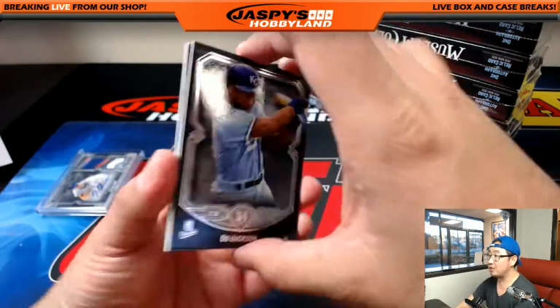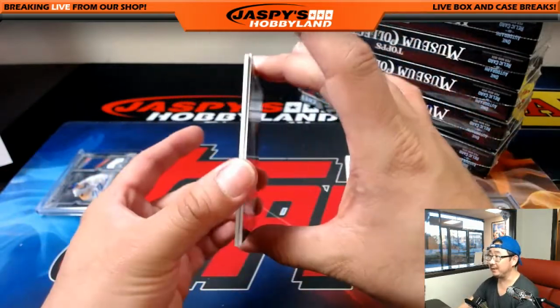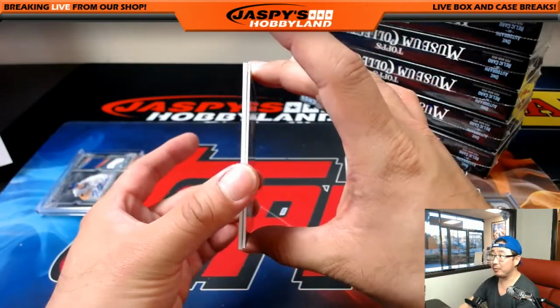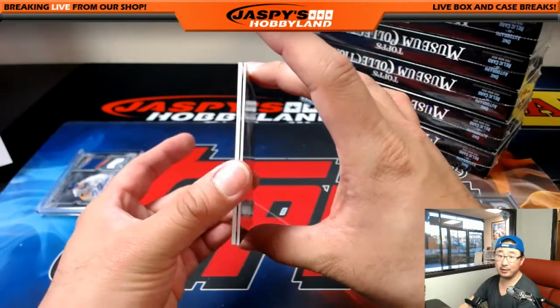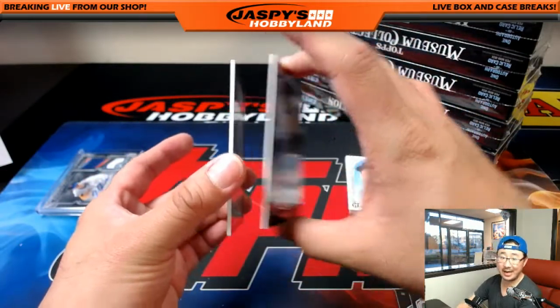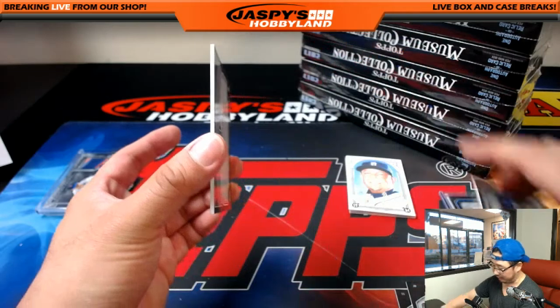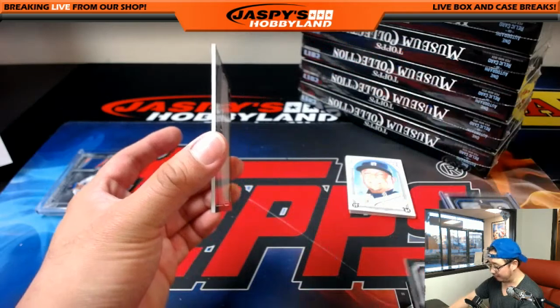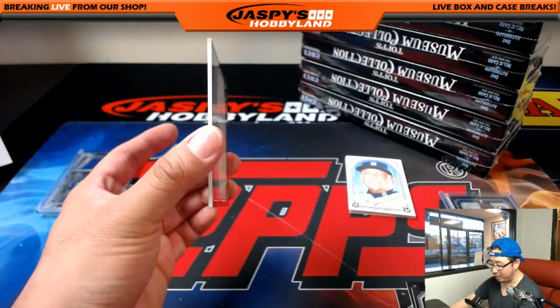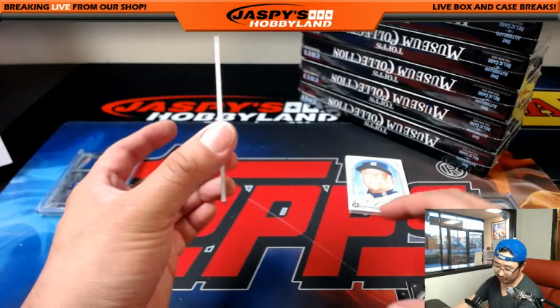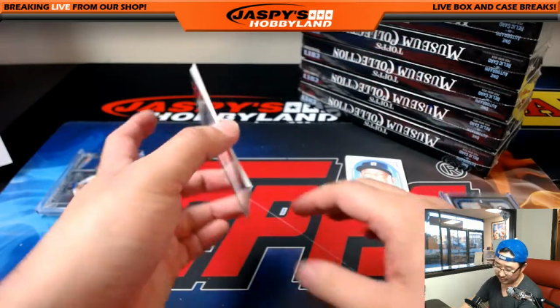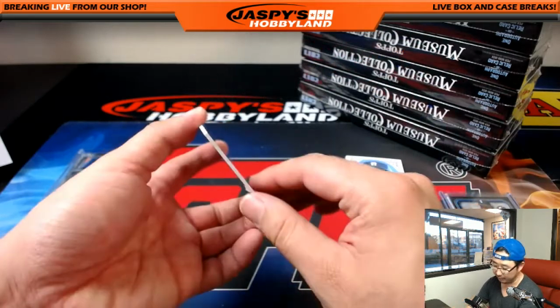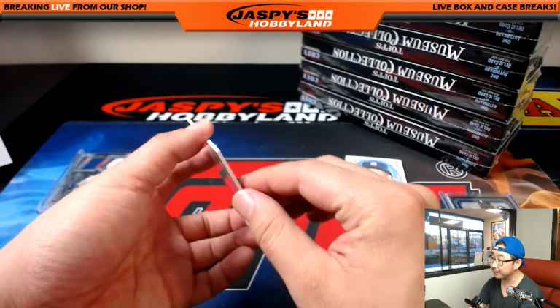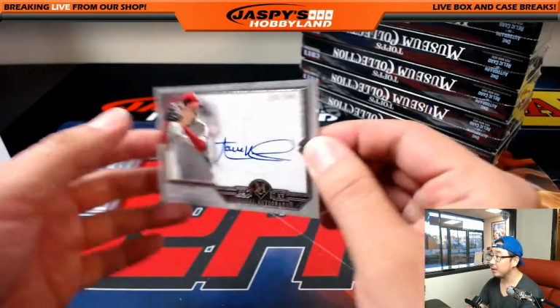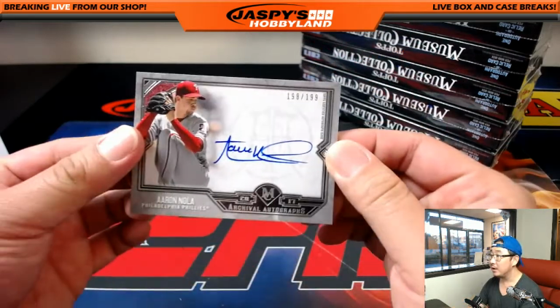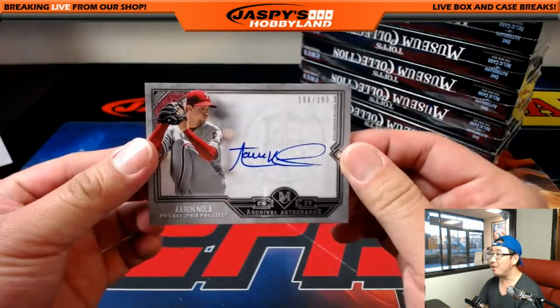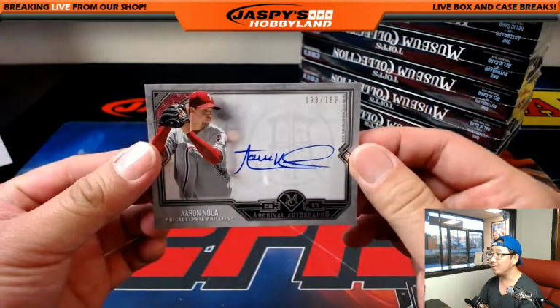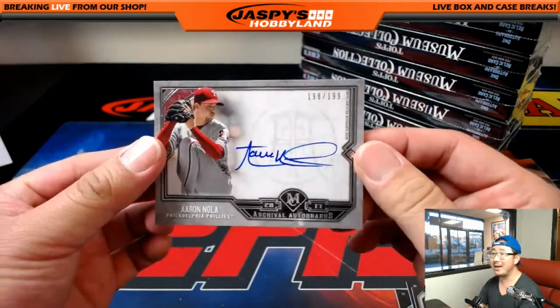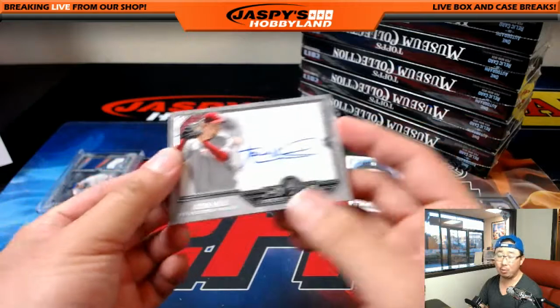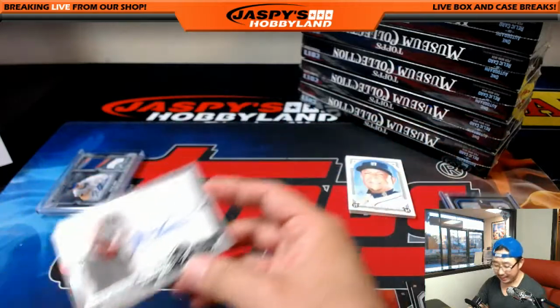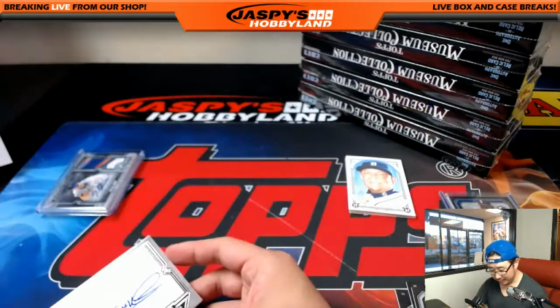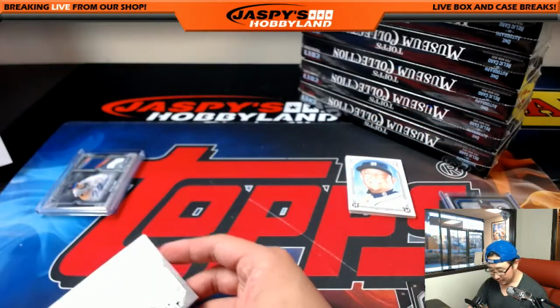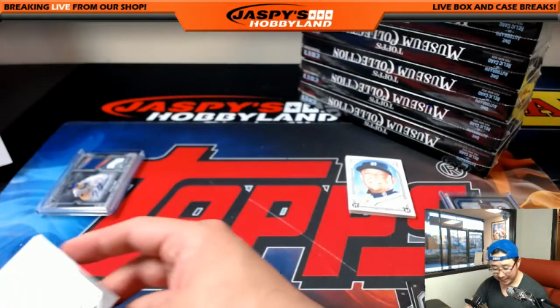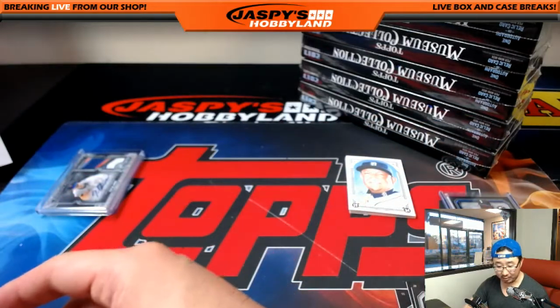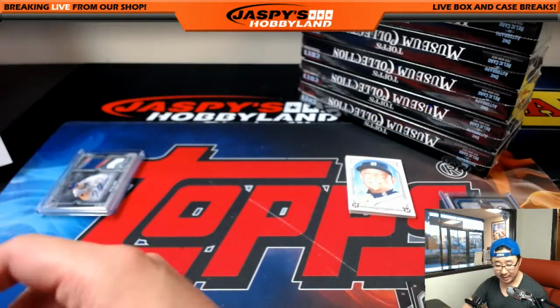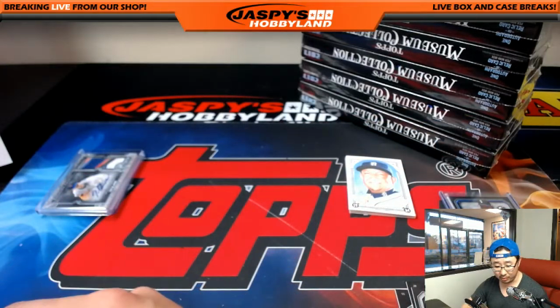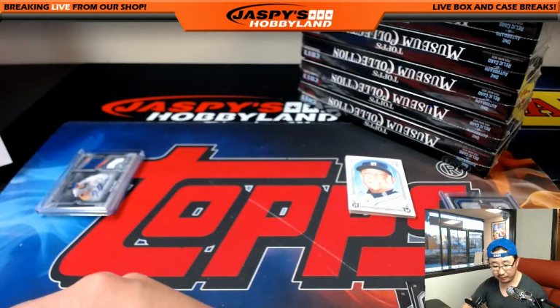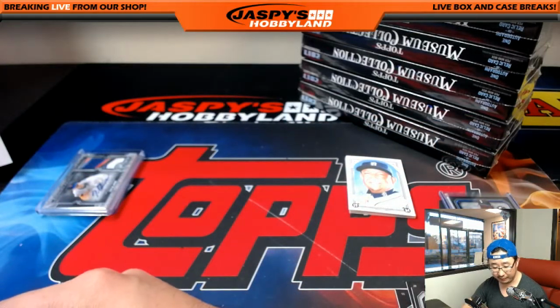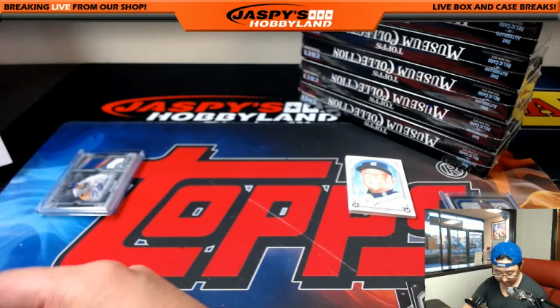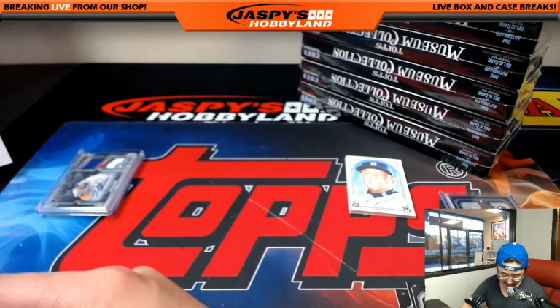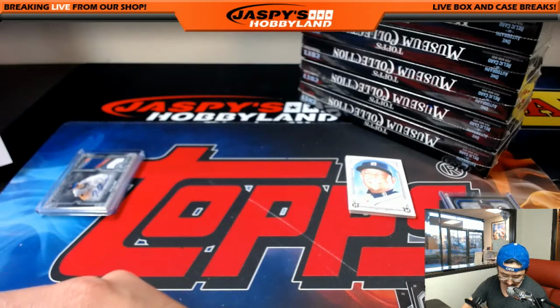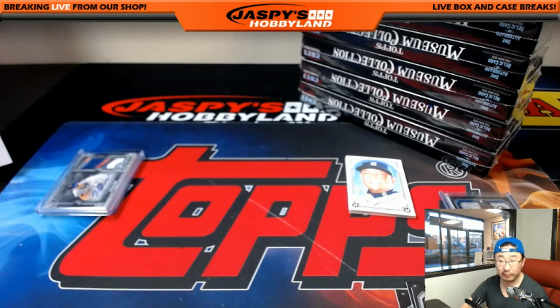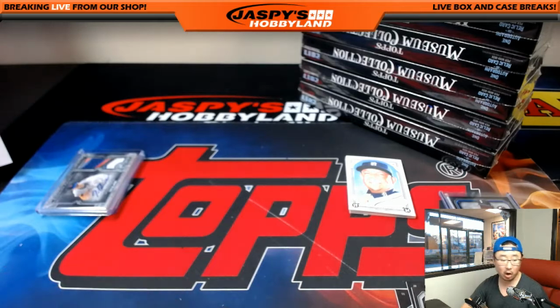Bo Jackson. Pulled a mini helmet — autographed mini football helmet of his — earlier today in a different break. Aaron Nola, 198 out of 199, one of the nicer autographs in the hobby, going to Philadelphia. And it'll be for John Parker.